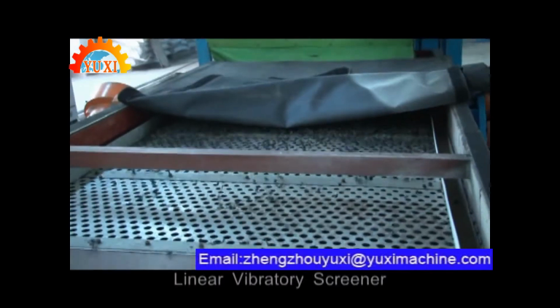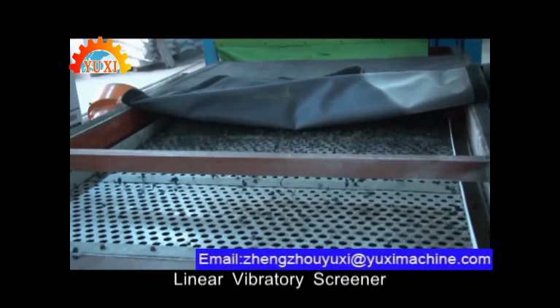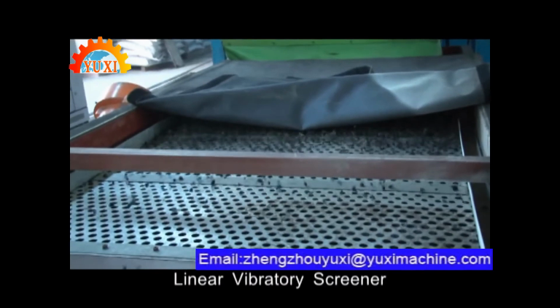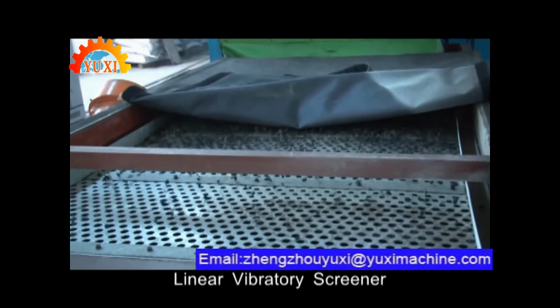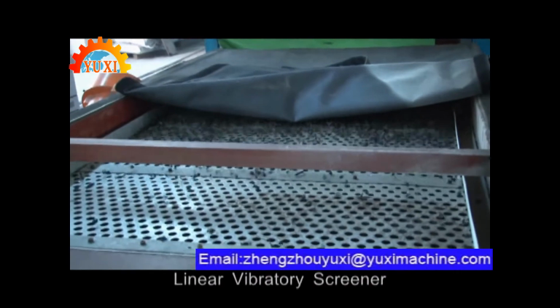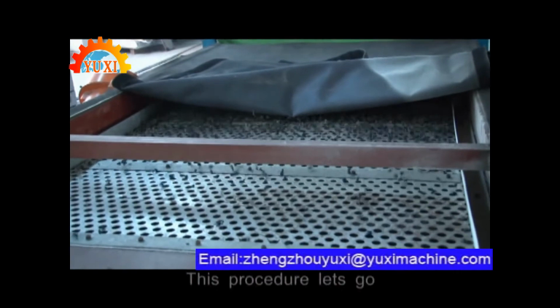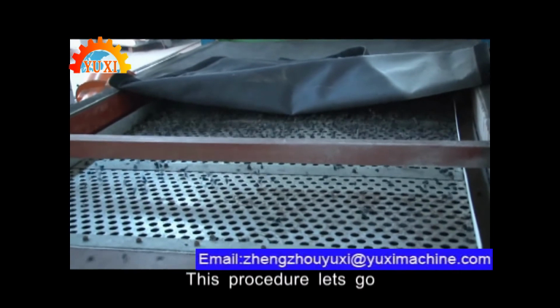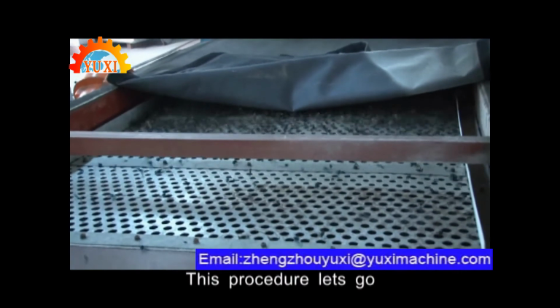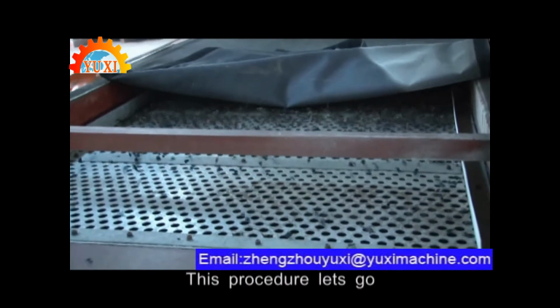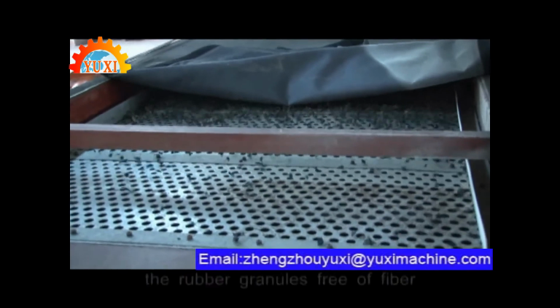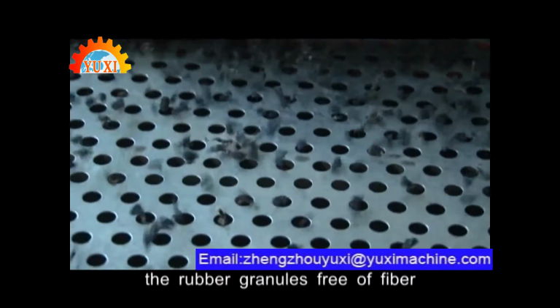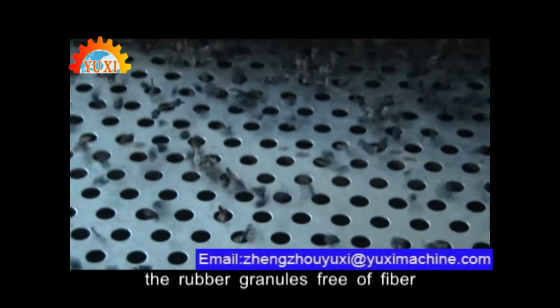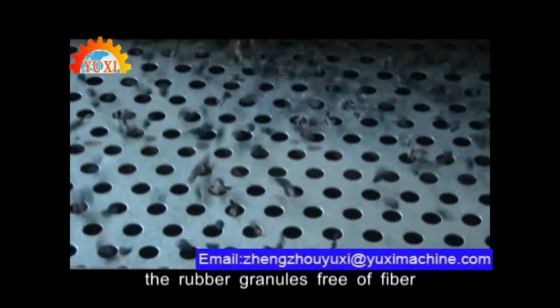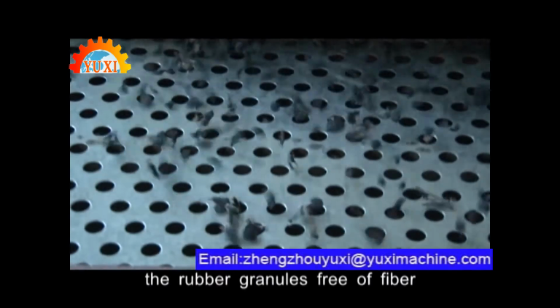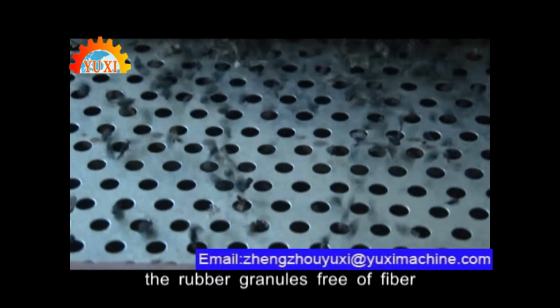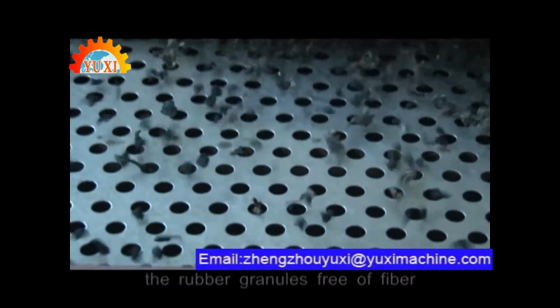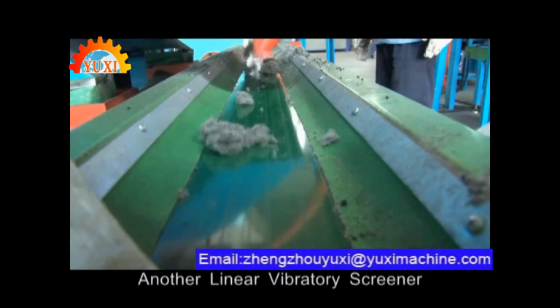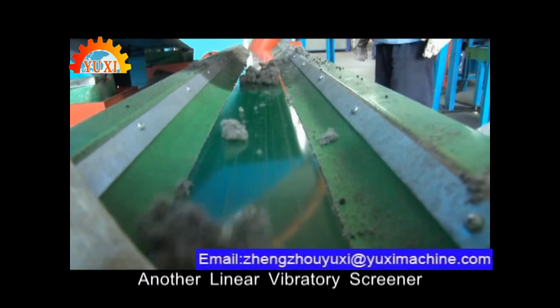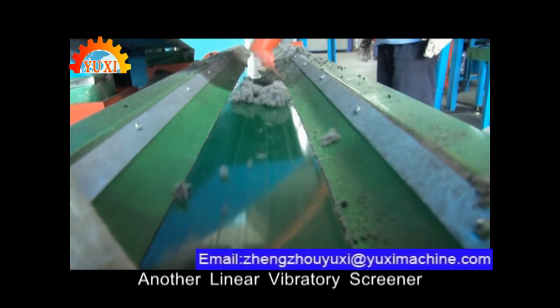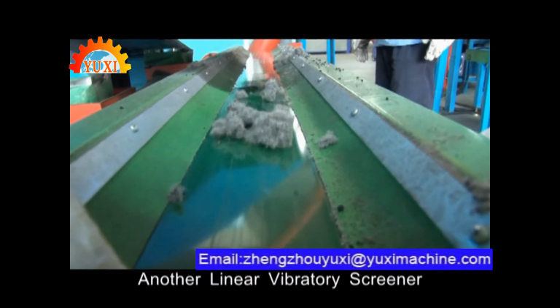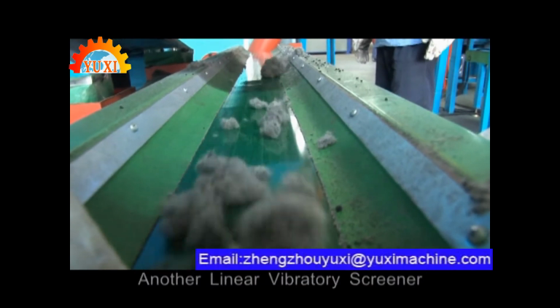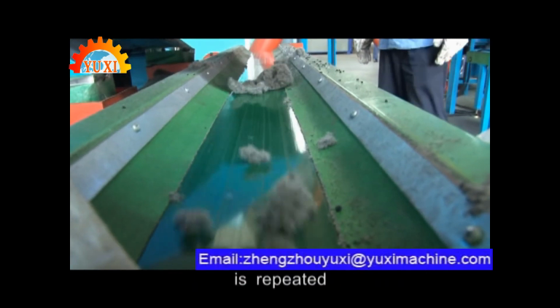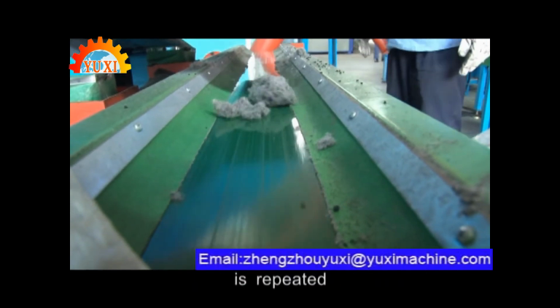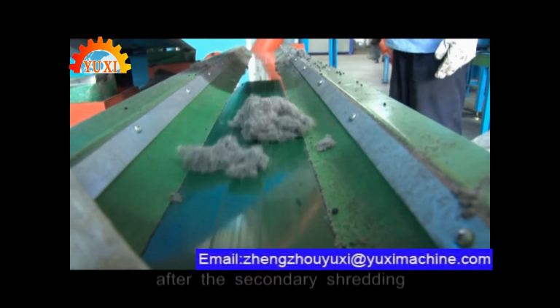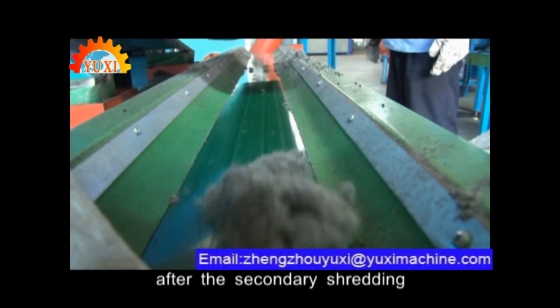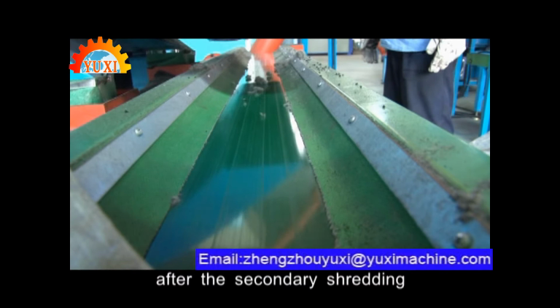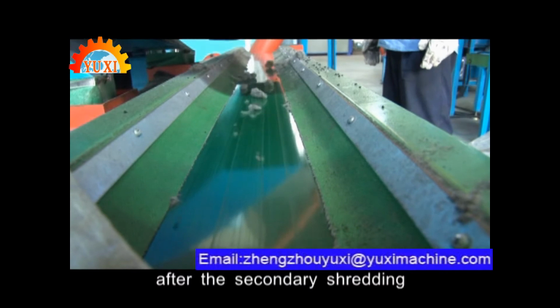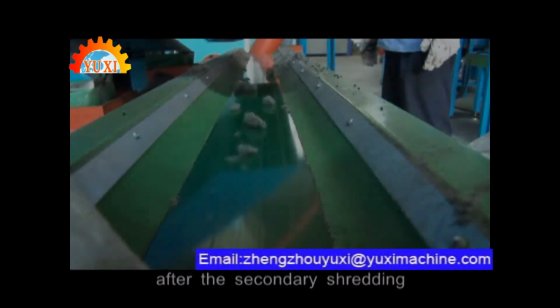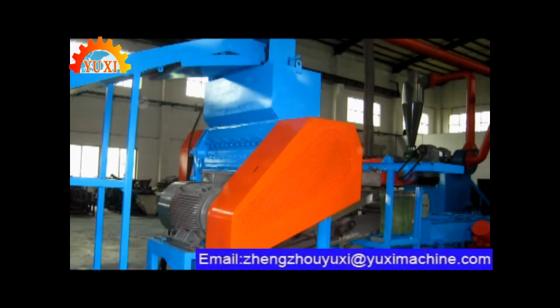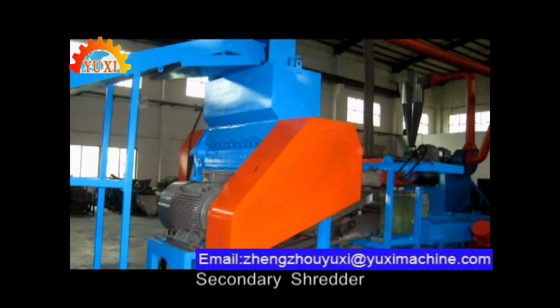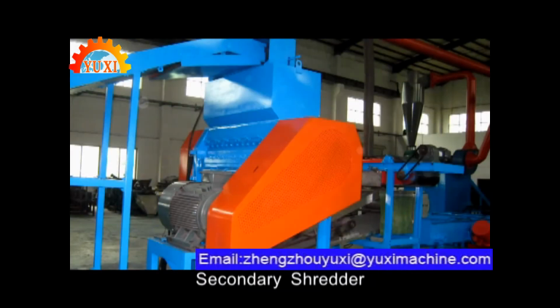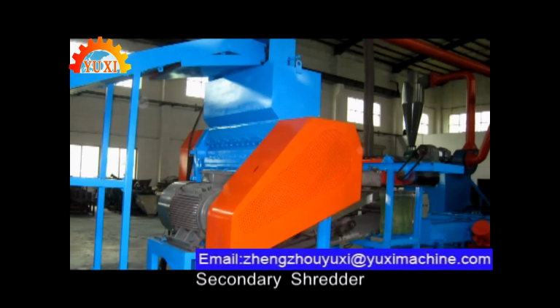Linear vibratory screener. This procedure lets the rubber granules free of fiber. Another linear vibratory screener is repeated after the secondary shredding.